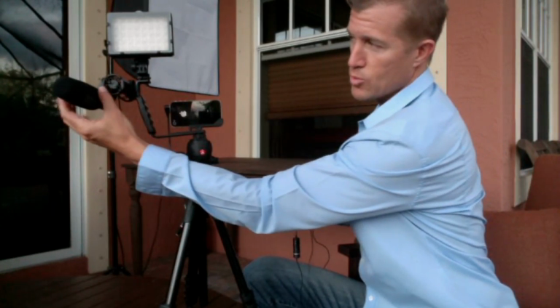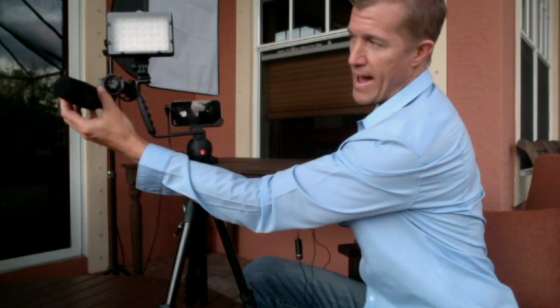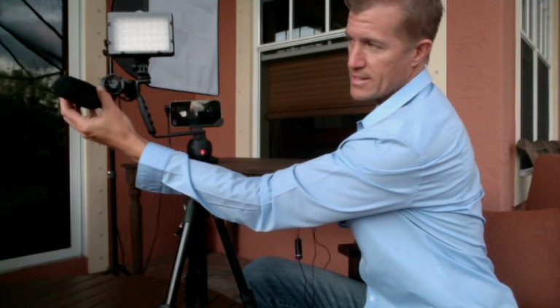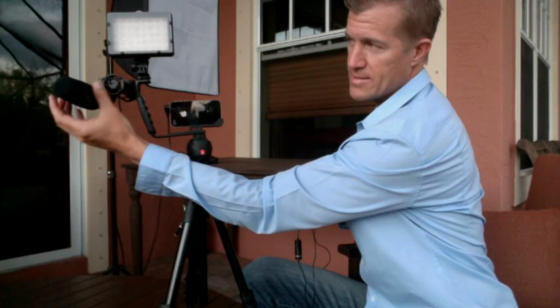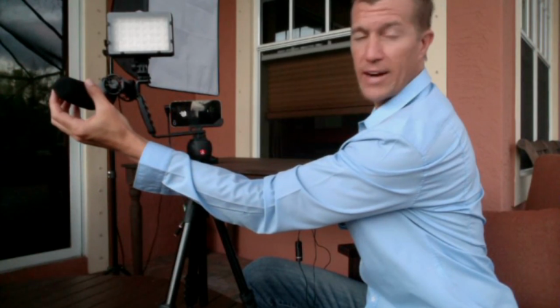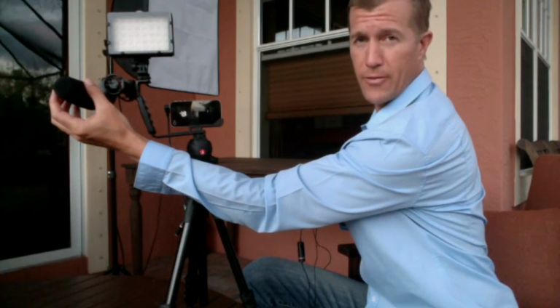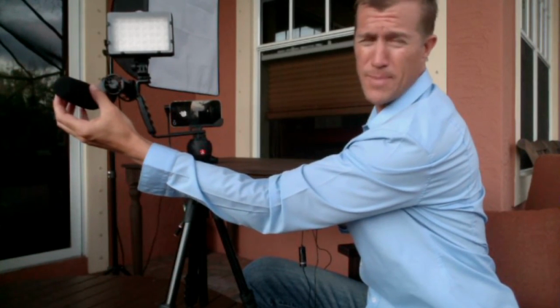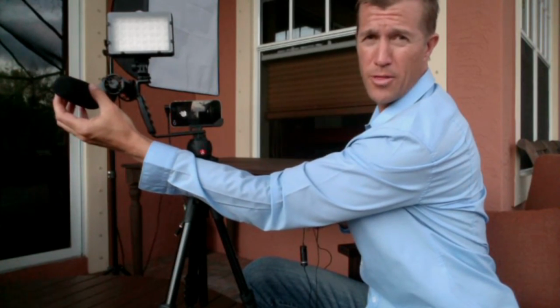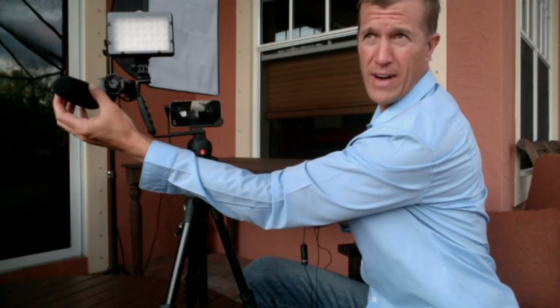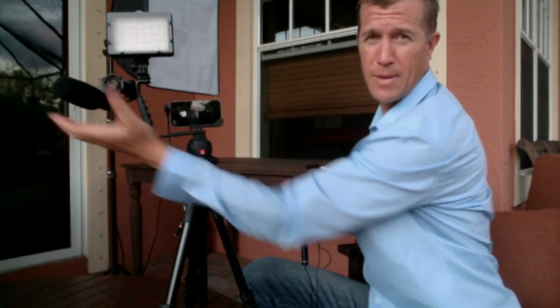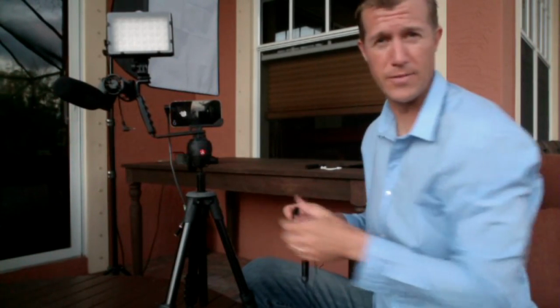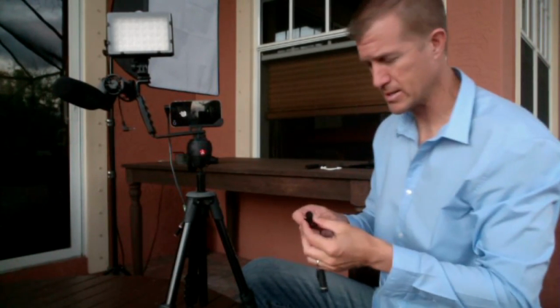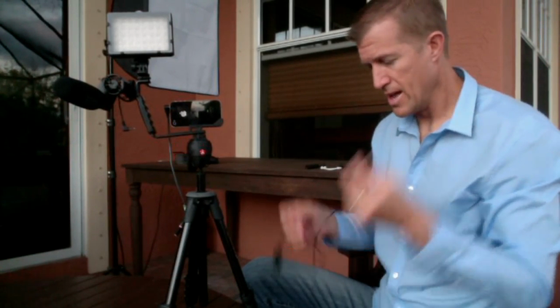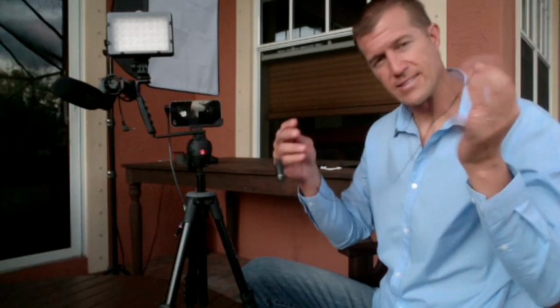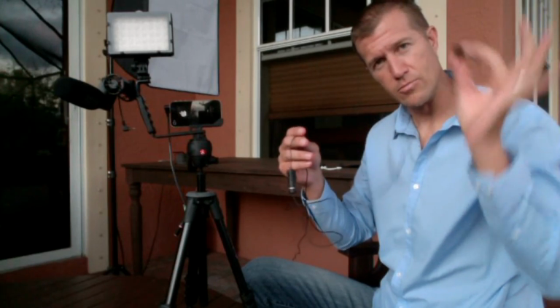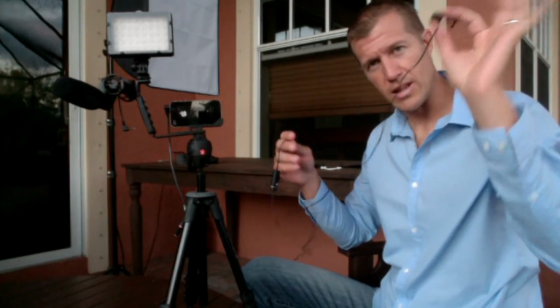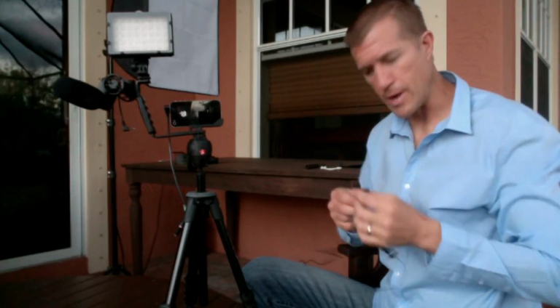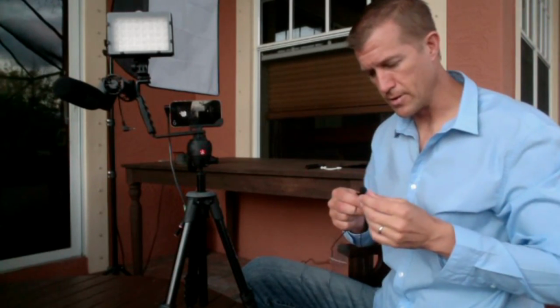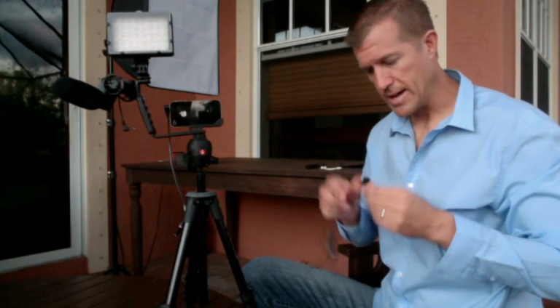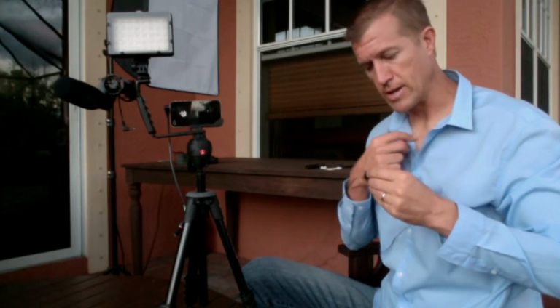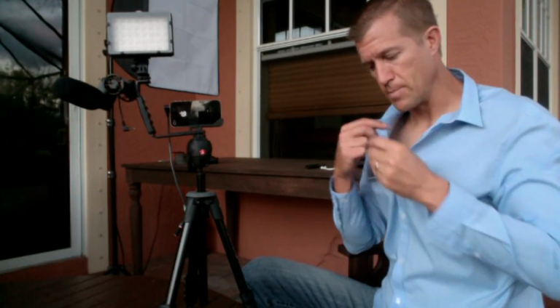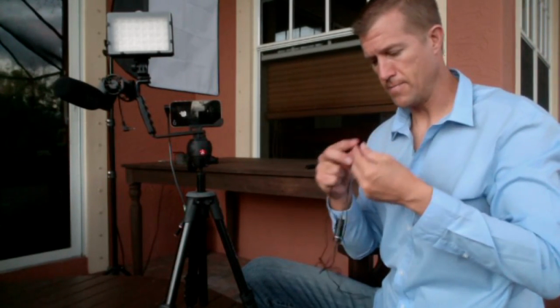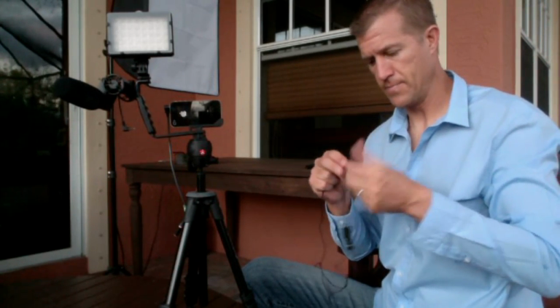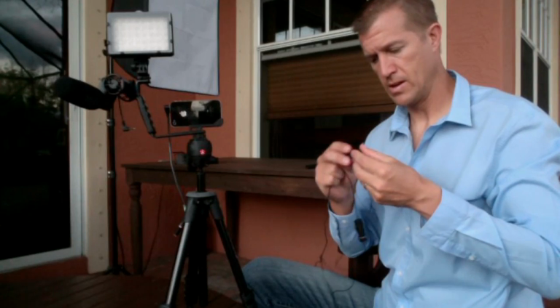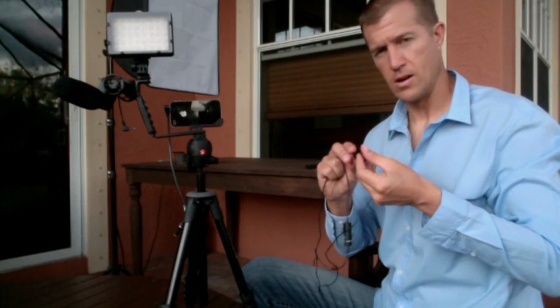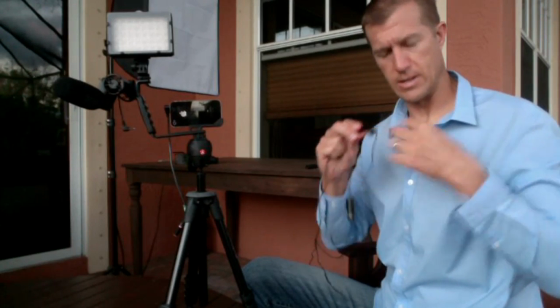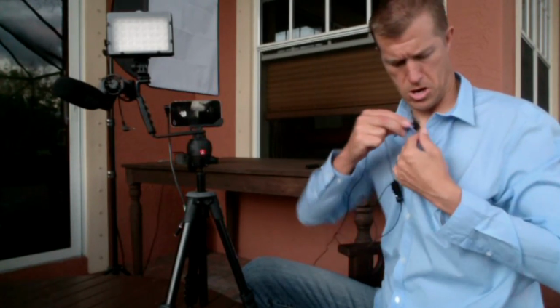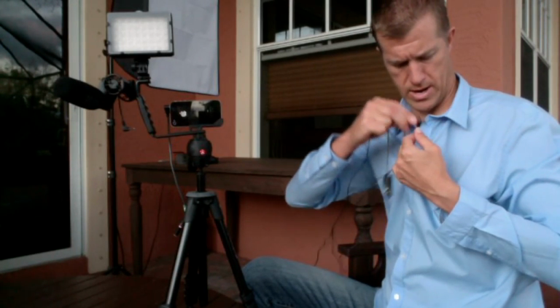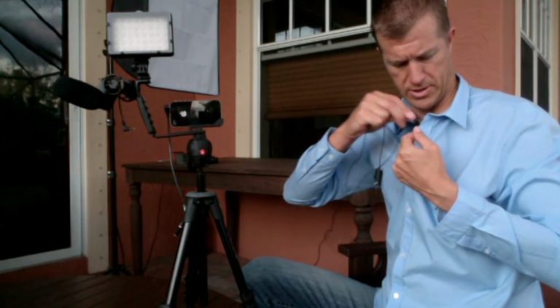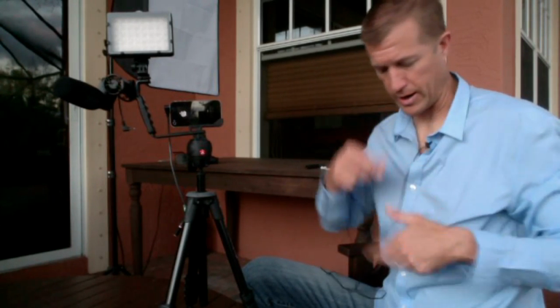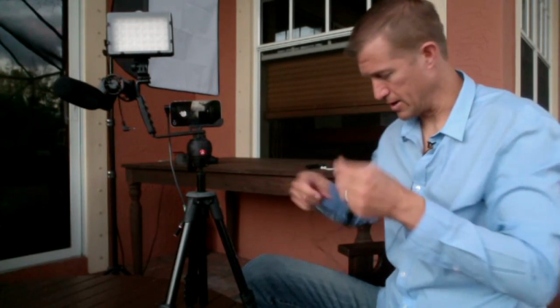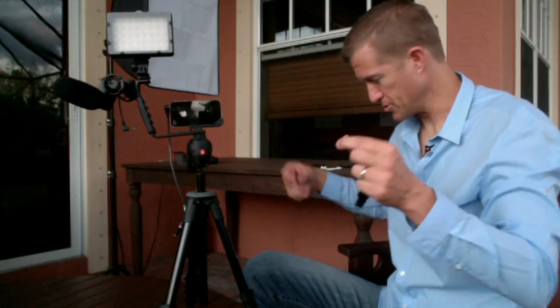I just wouldn't have this shotgun microphone because it's about 135, maybe 150 bucks. This little lavalier microphone attaches right to your lapel or right to your collar right here. Obviously, you'd want to bring it underneath your shirt.